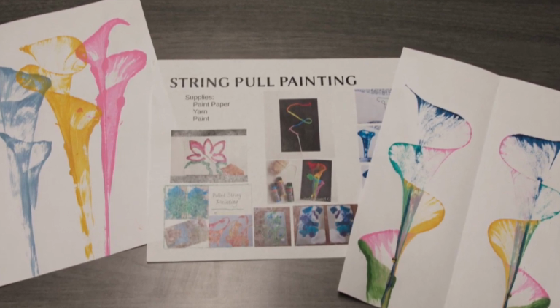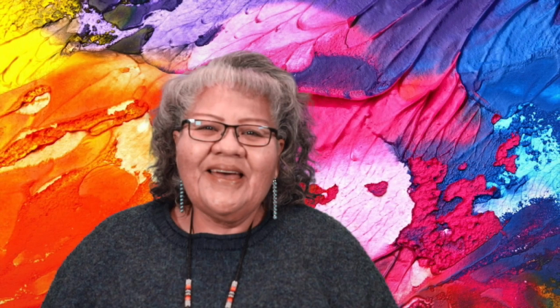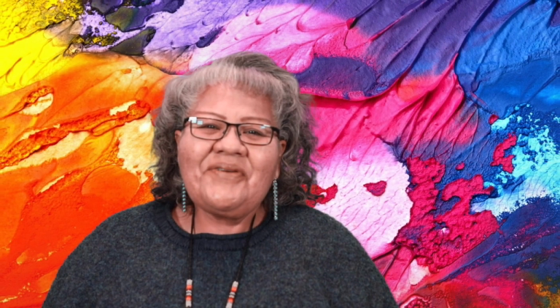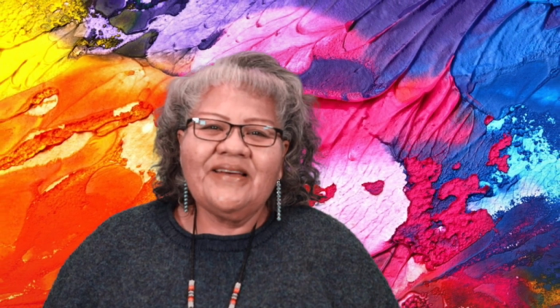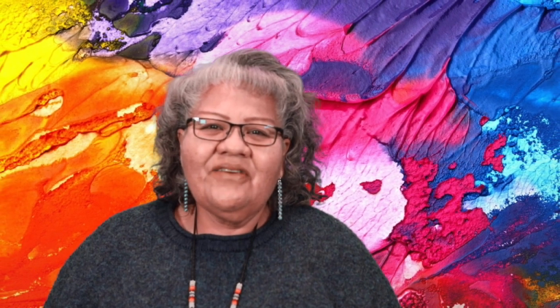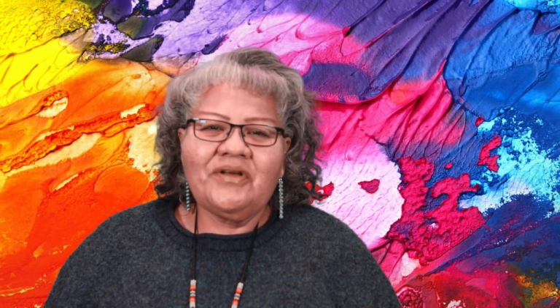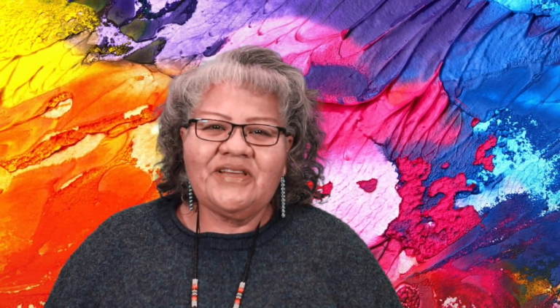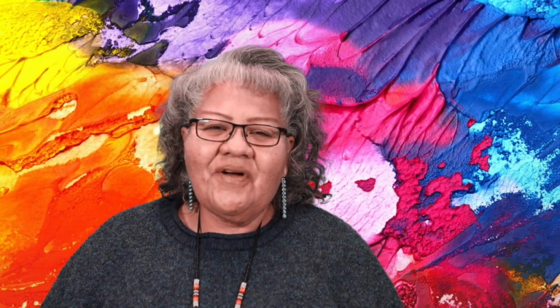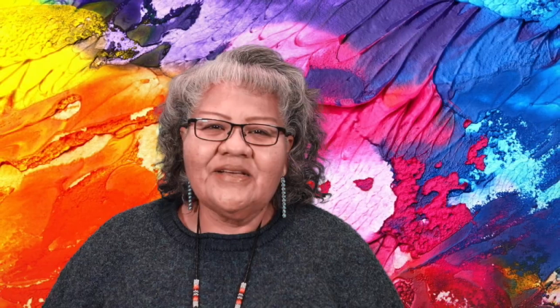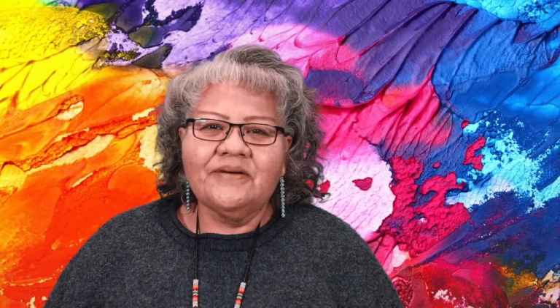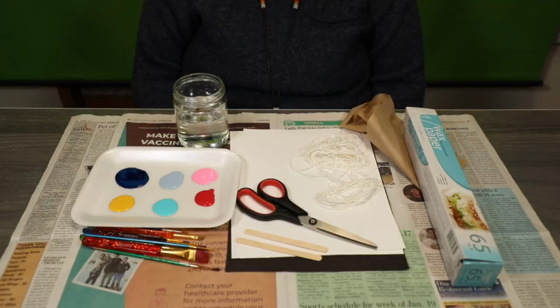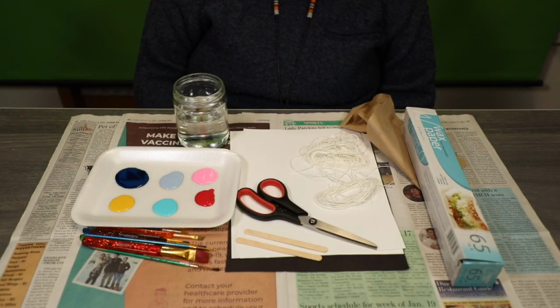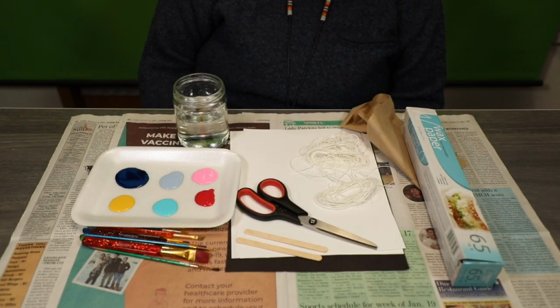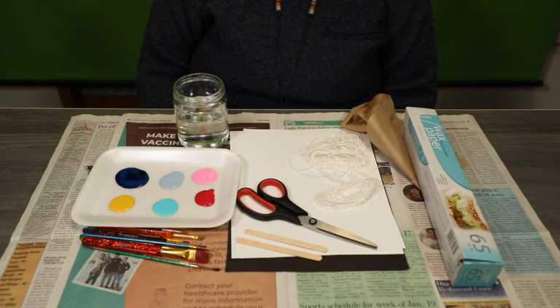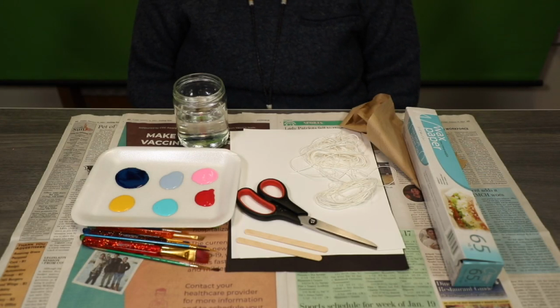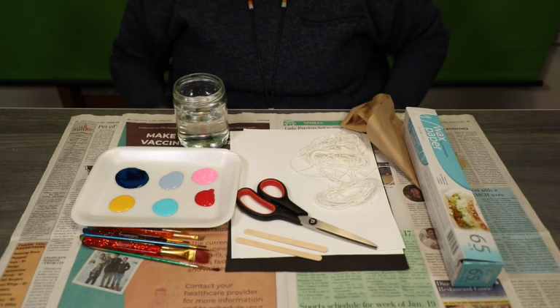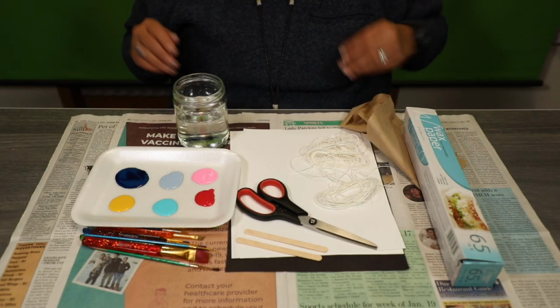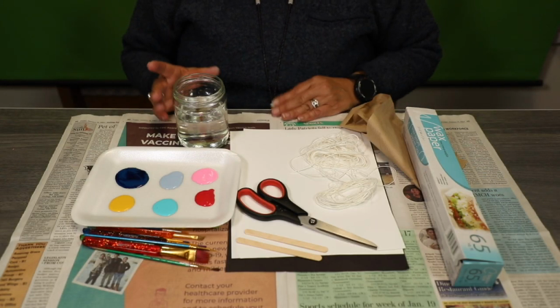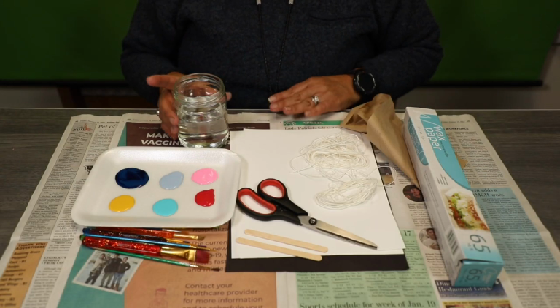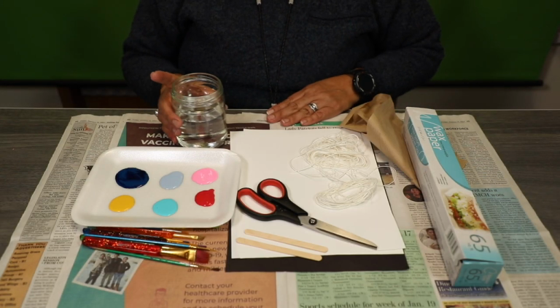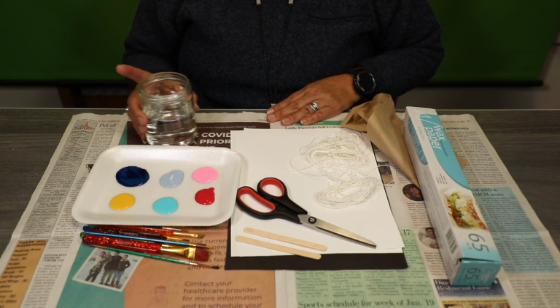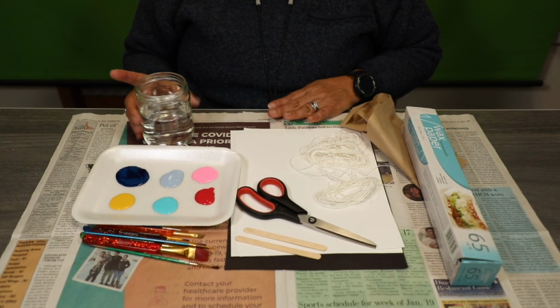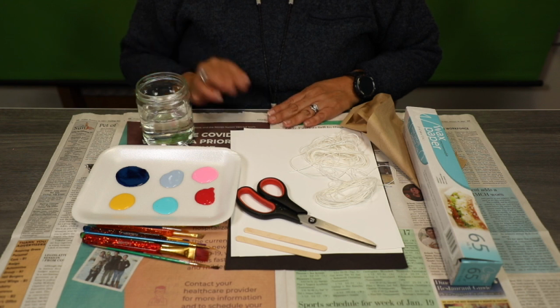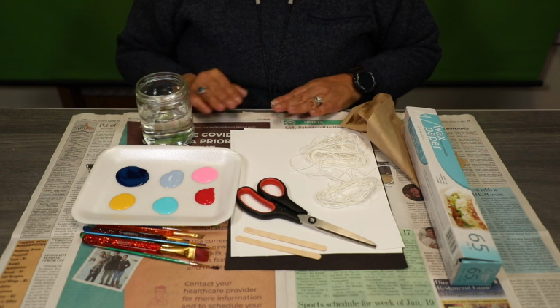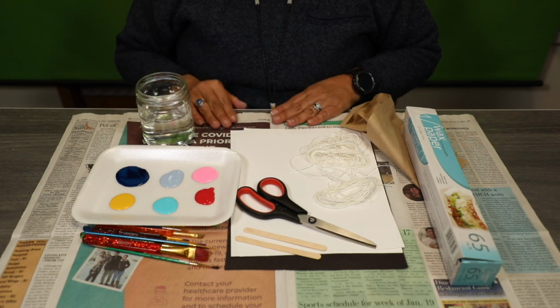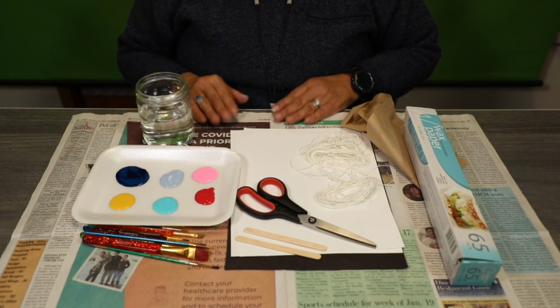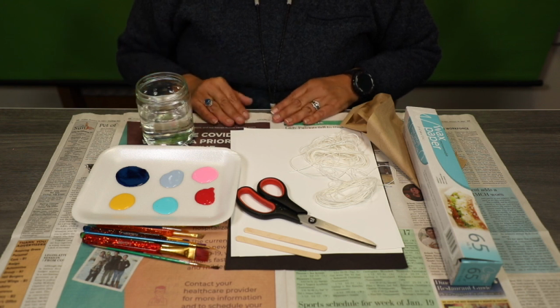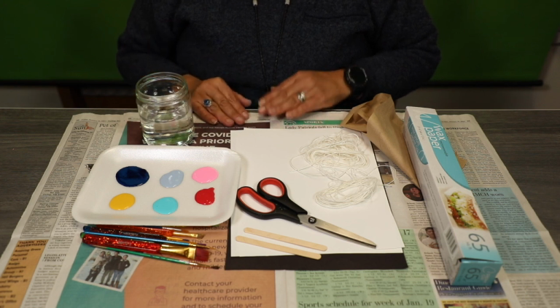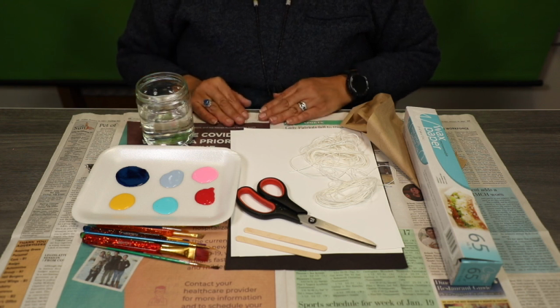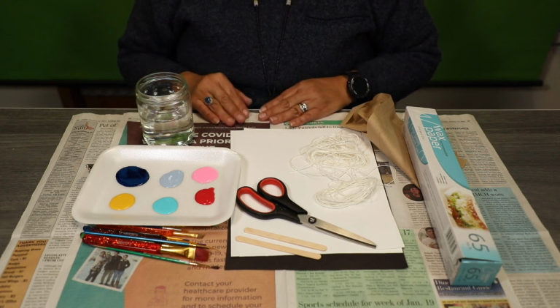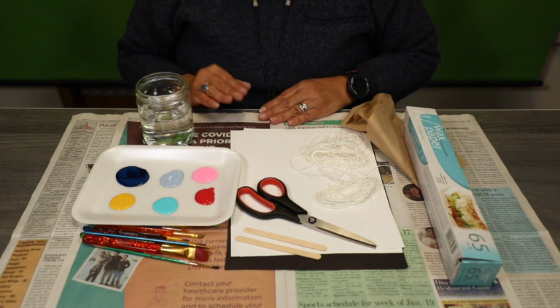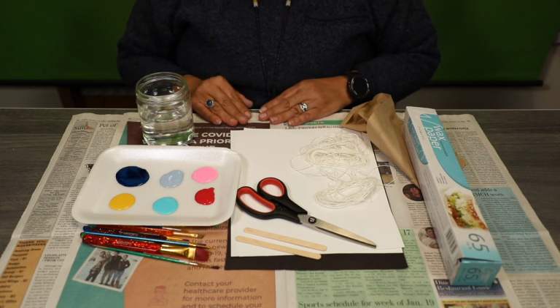Hi, I'm Henrietta. Thank you for joining me today for Crafty Kits. For today's supplies, you're going to need — you can get a plastic bag, put it on the table, or use newspapers.